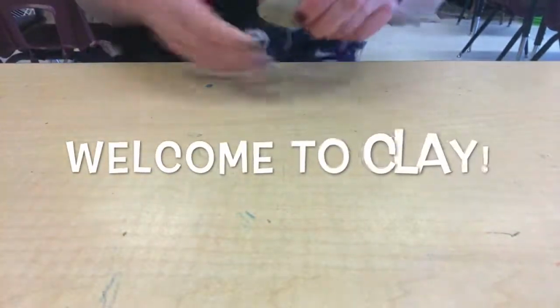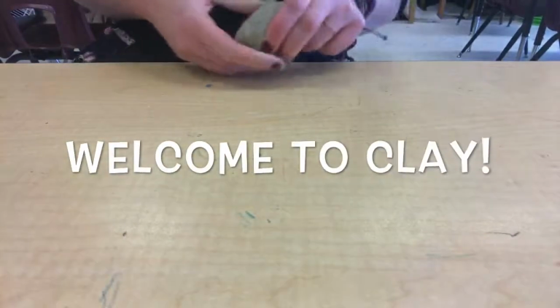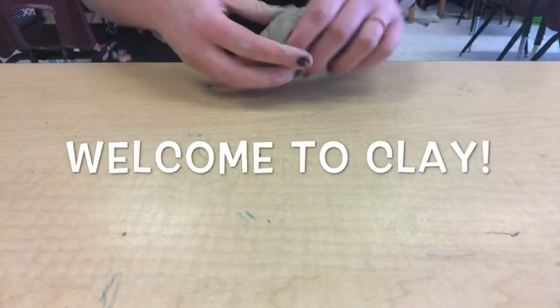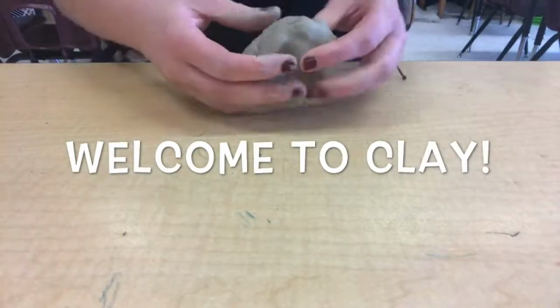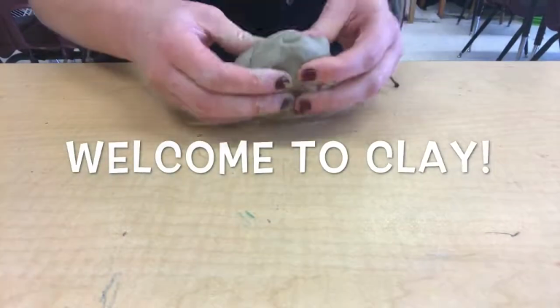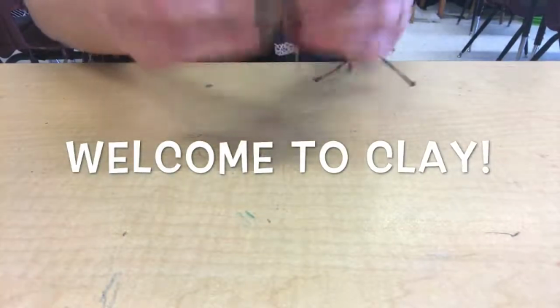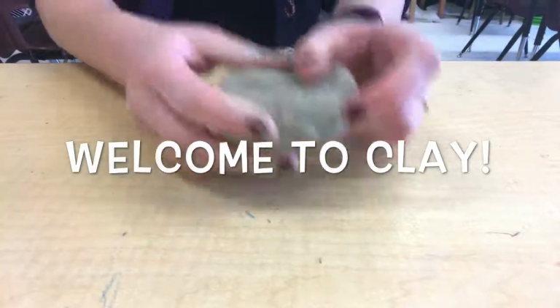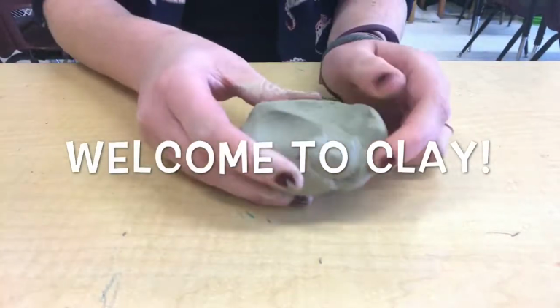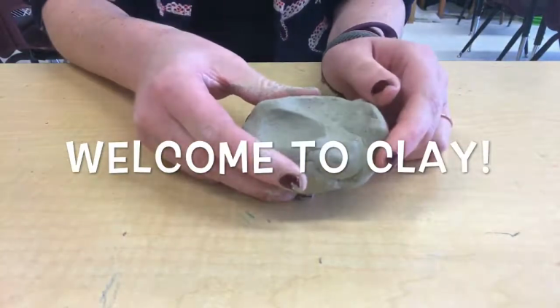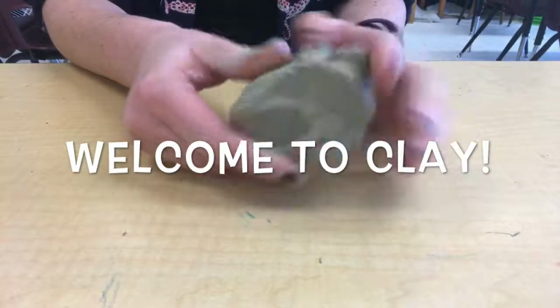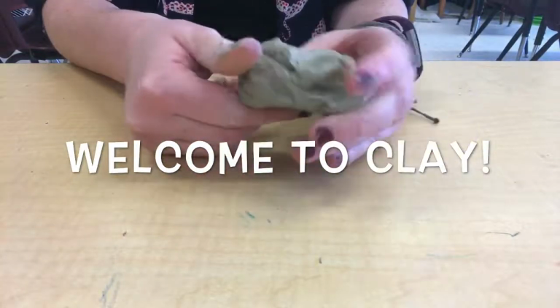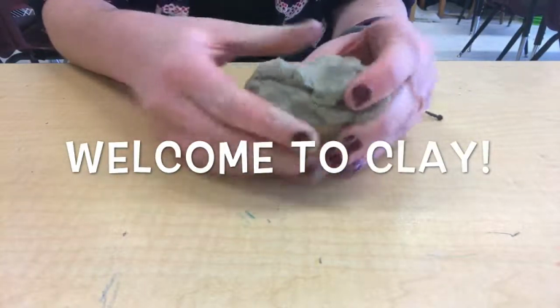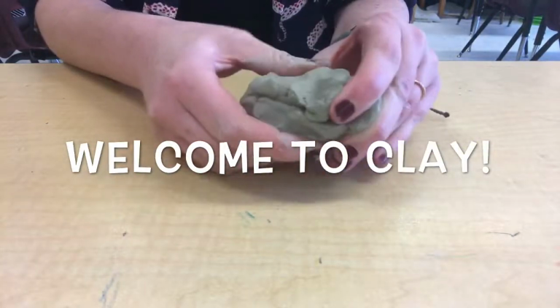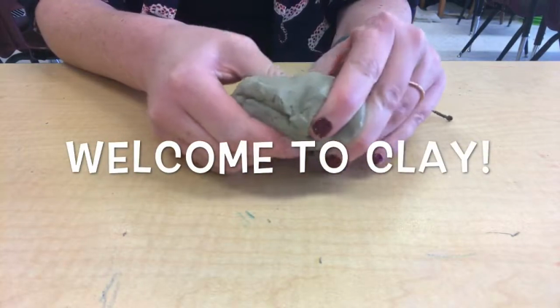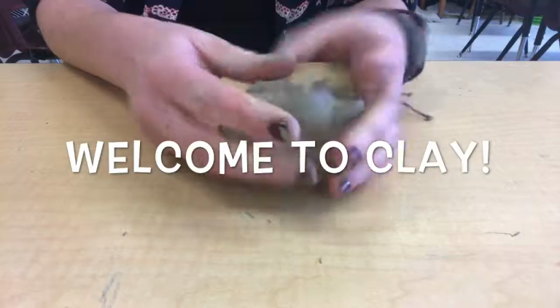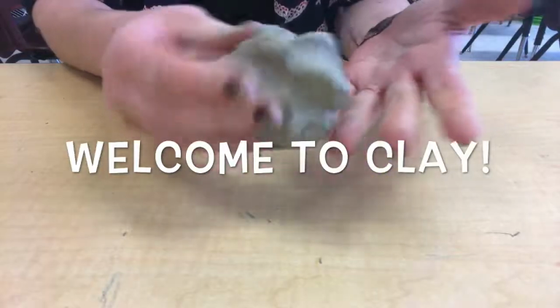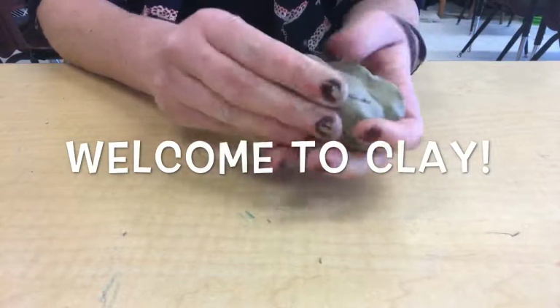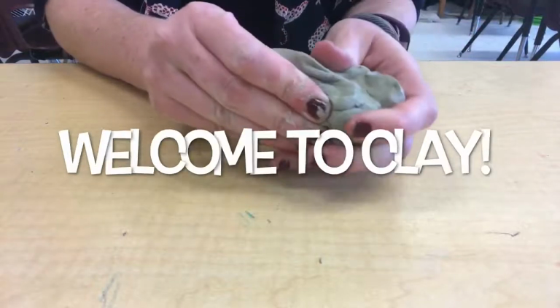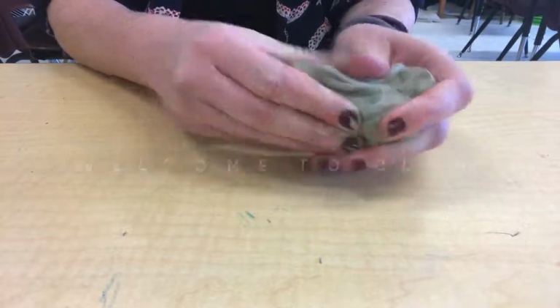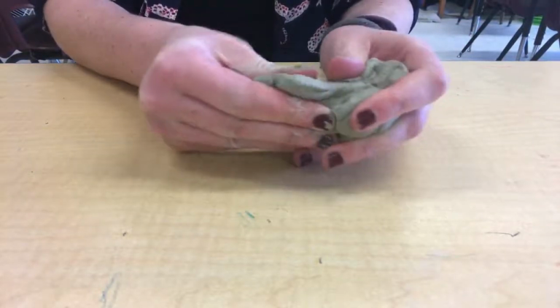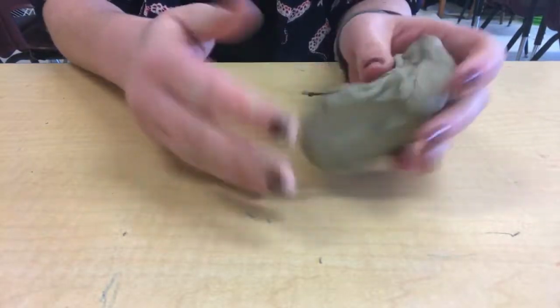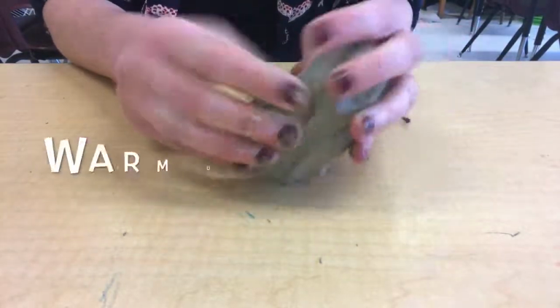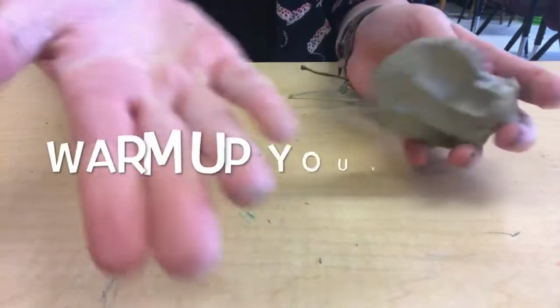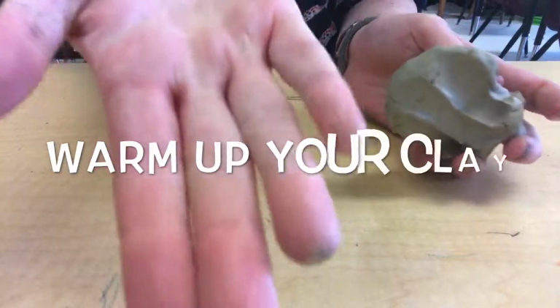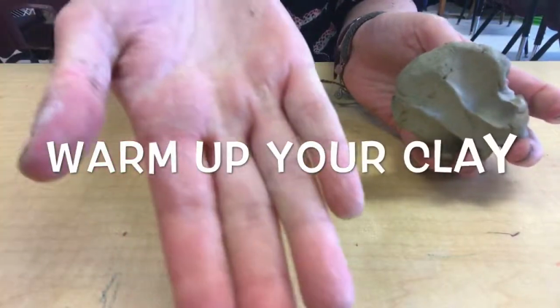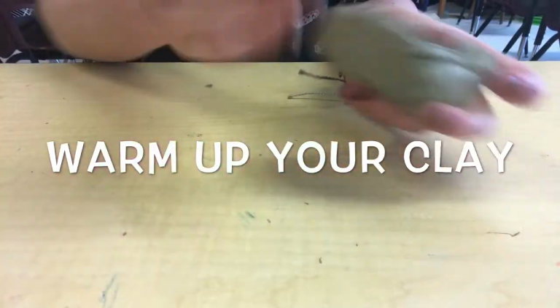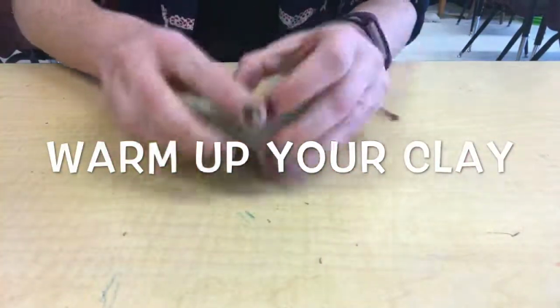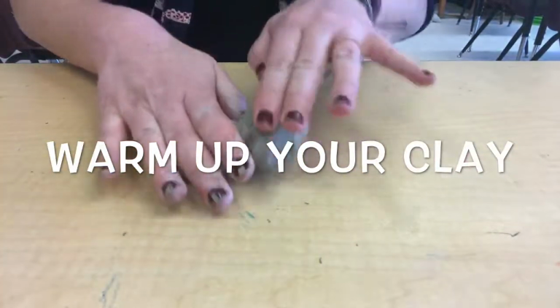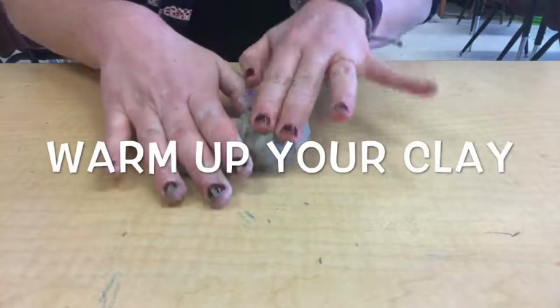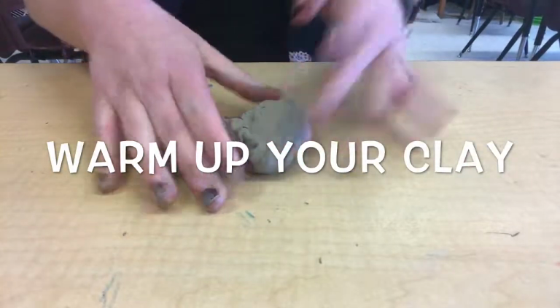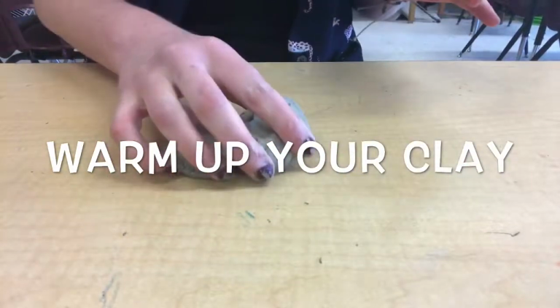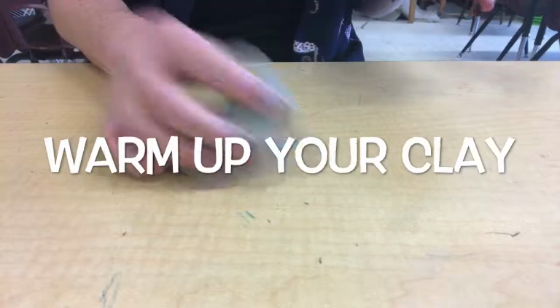Today we're finally going to start using clay. Before we start our actual project, today is going to be a day to practice getting used to different clay techniques and how clay feels when you work with it.